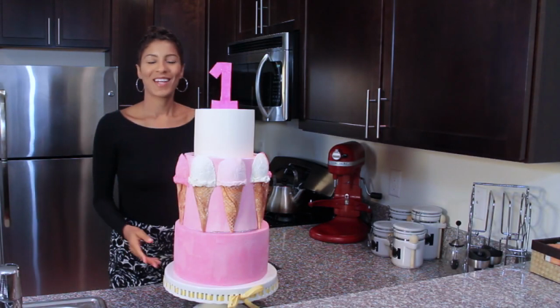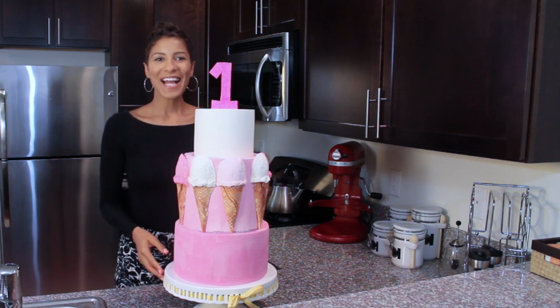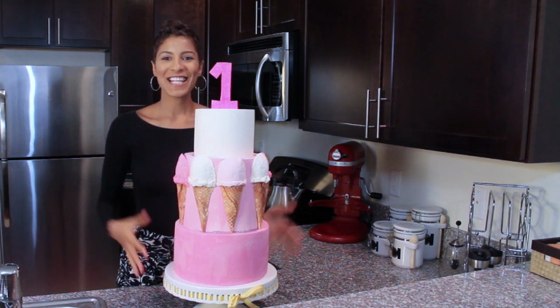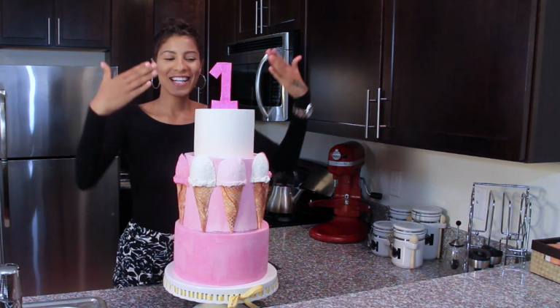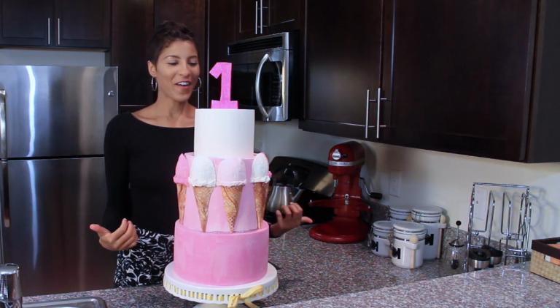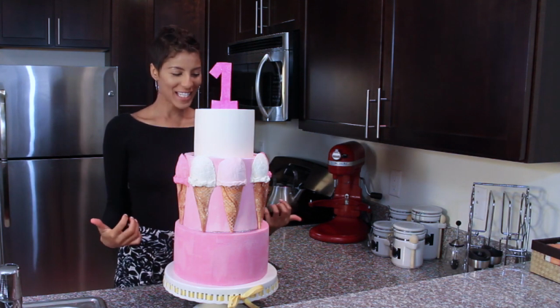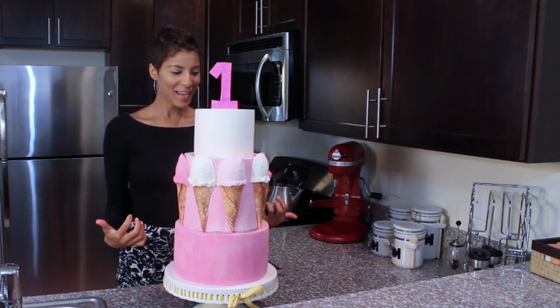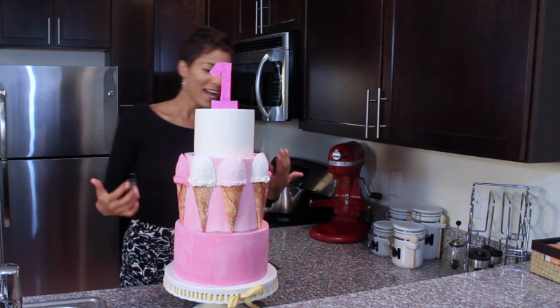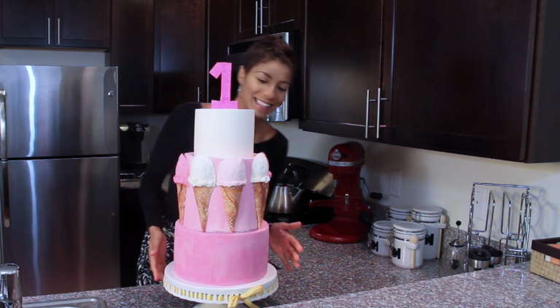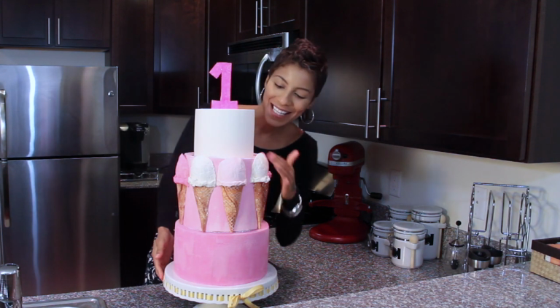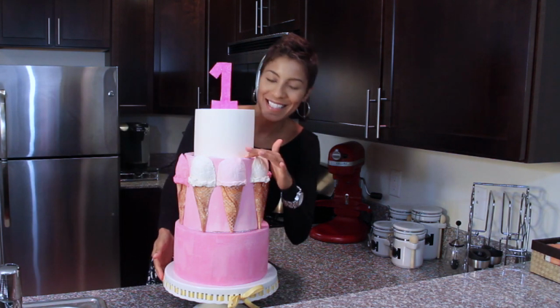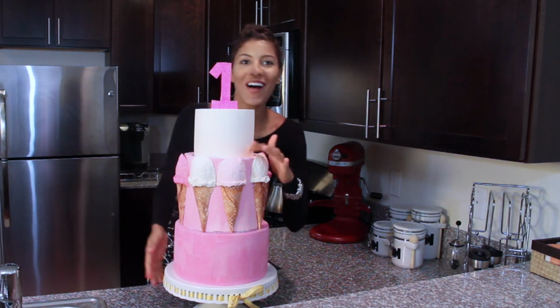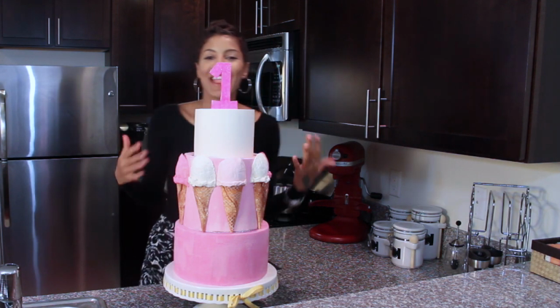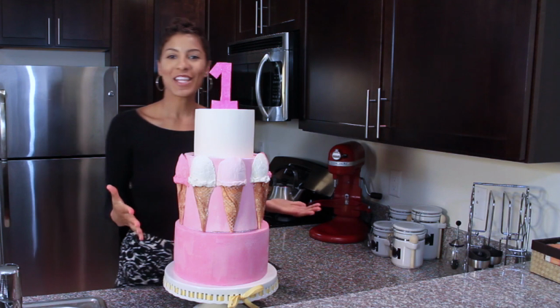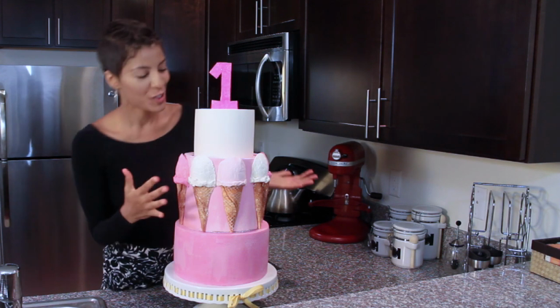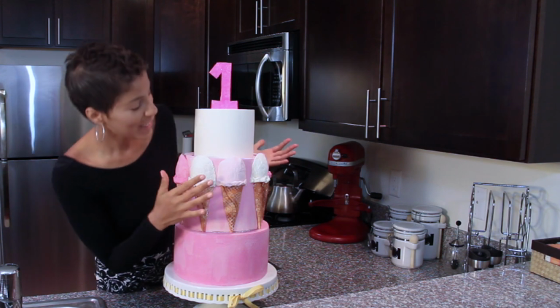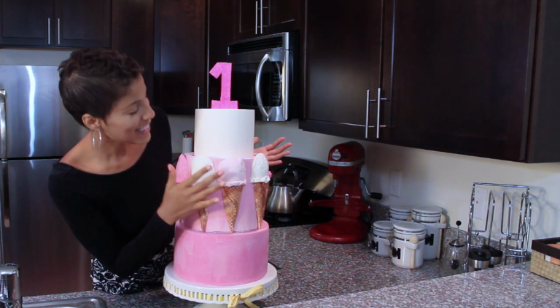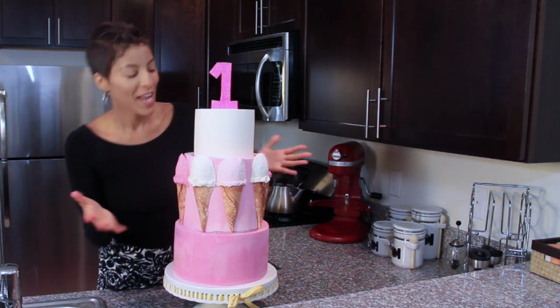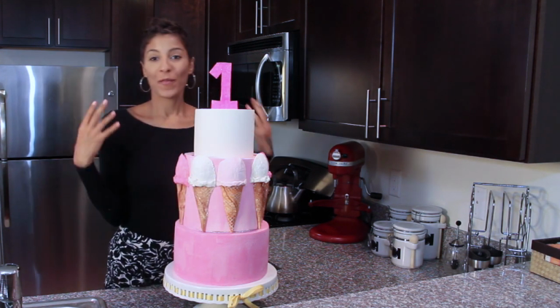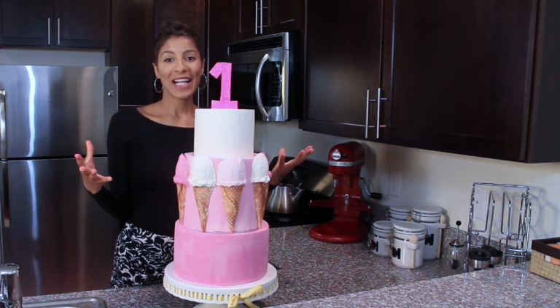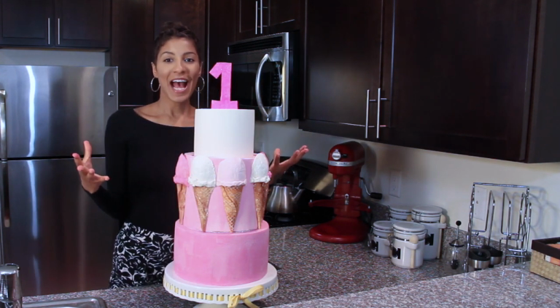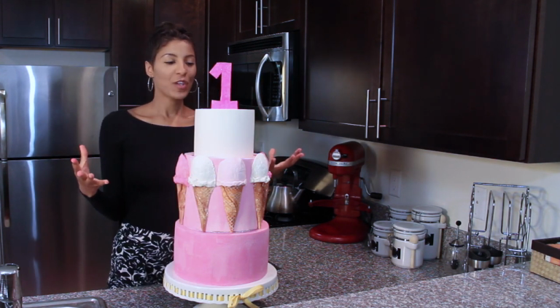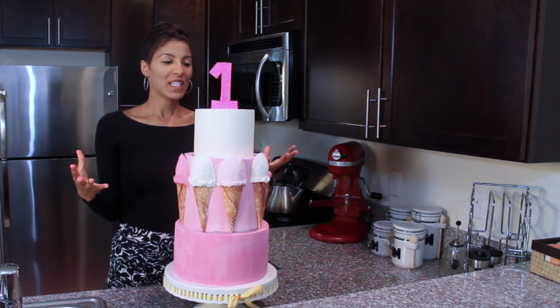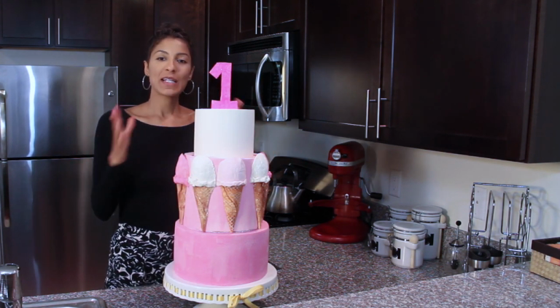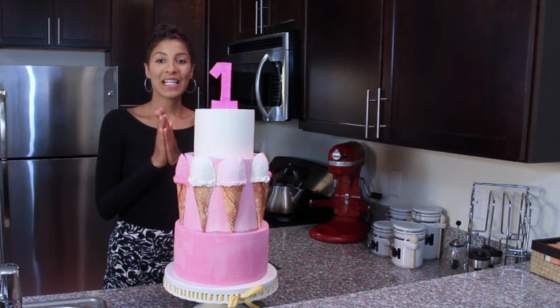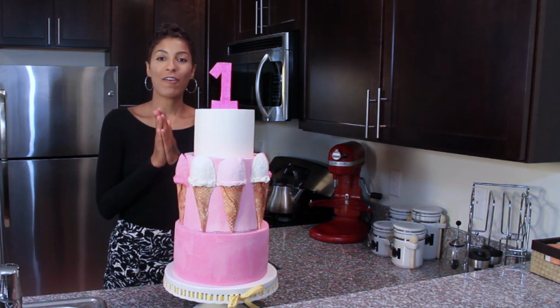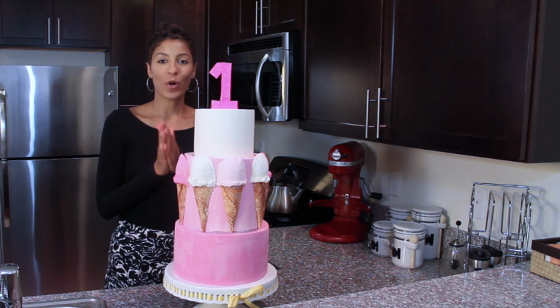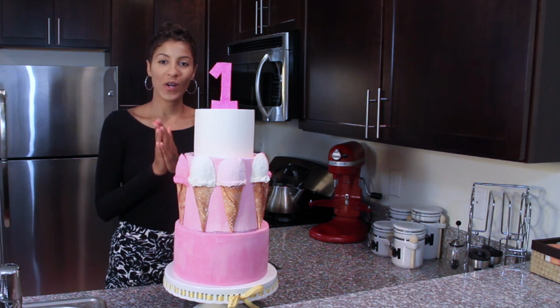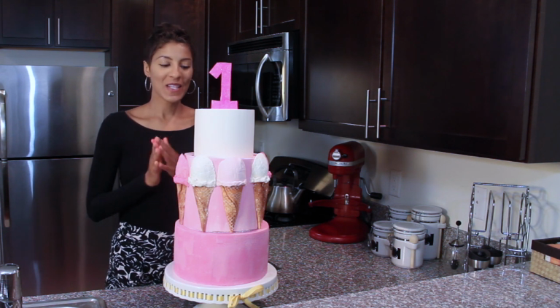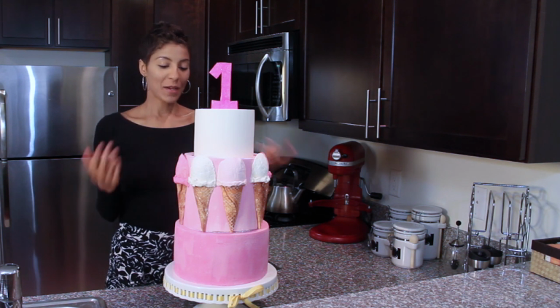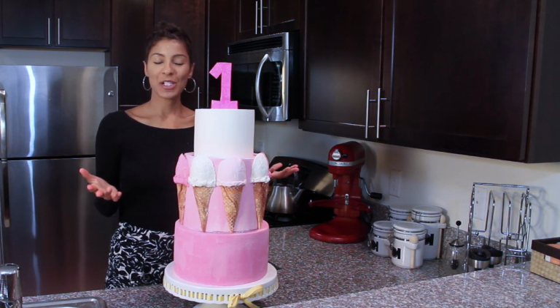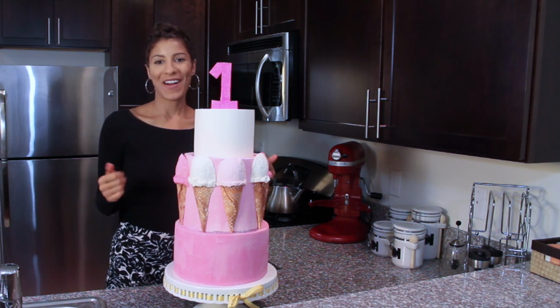Here is our finished cake product standing nice and tall. Thank you for joining us today. We are very glad to have you for this series. Please look out for more tutorials in your membership area.